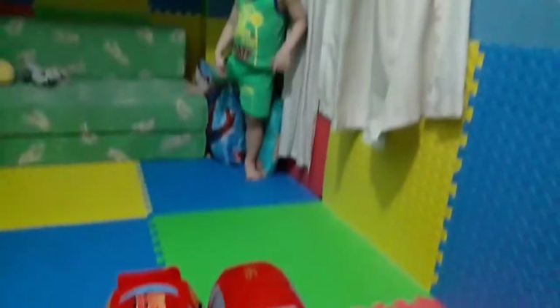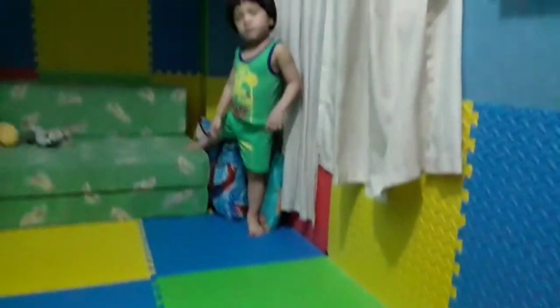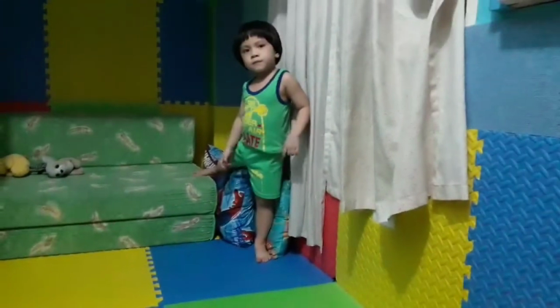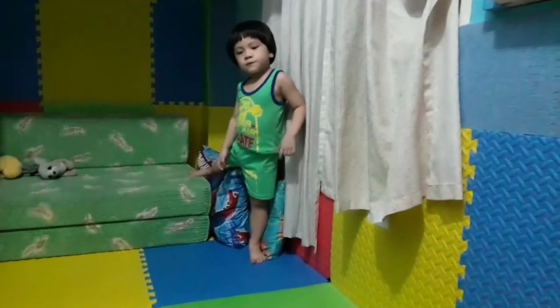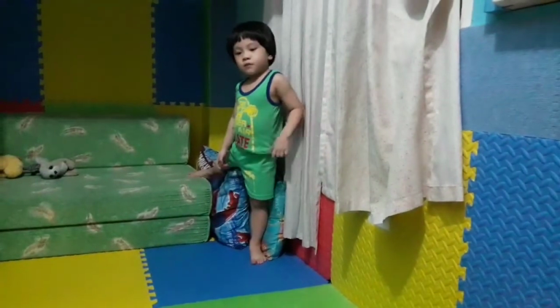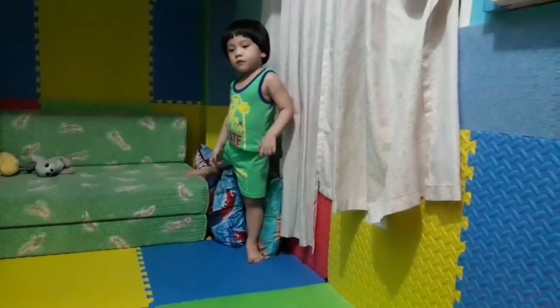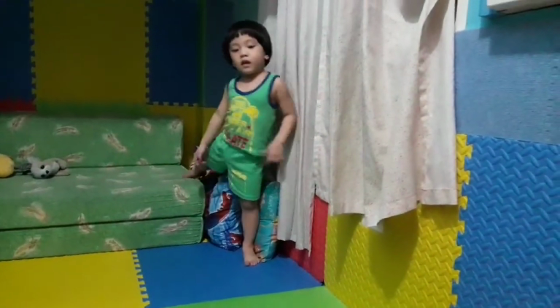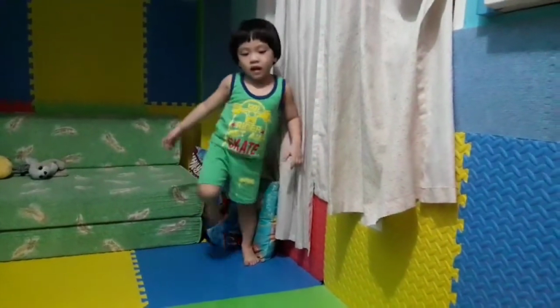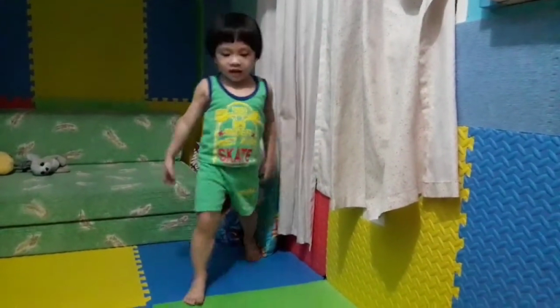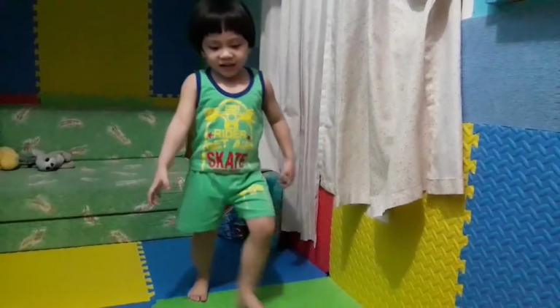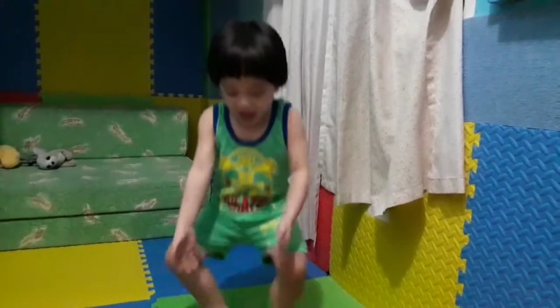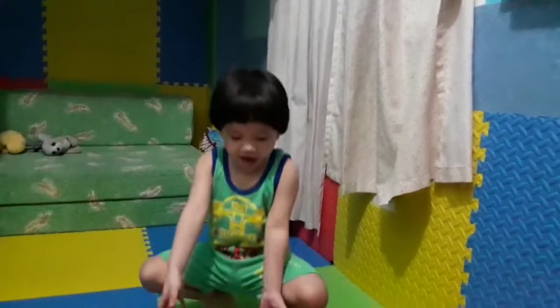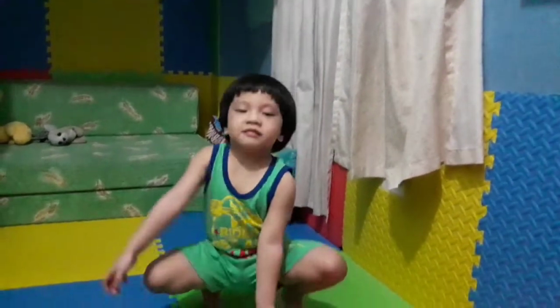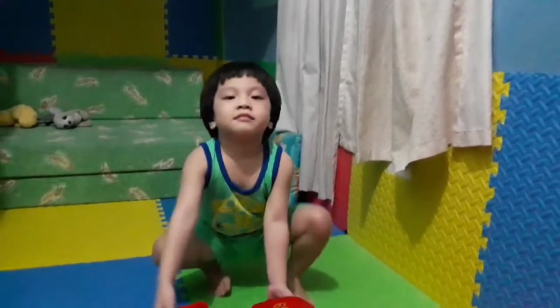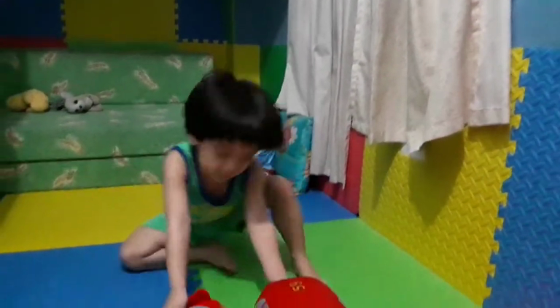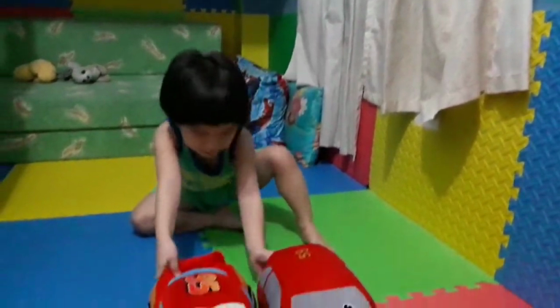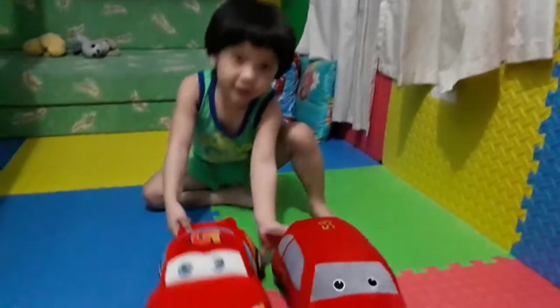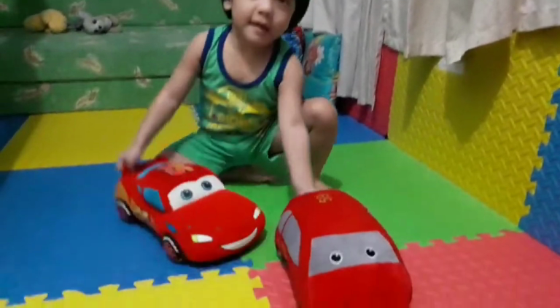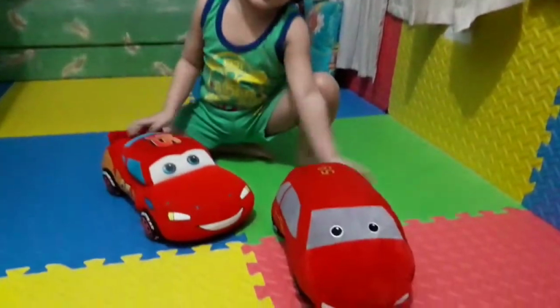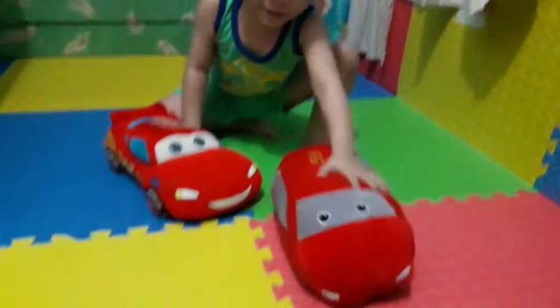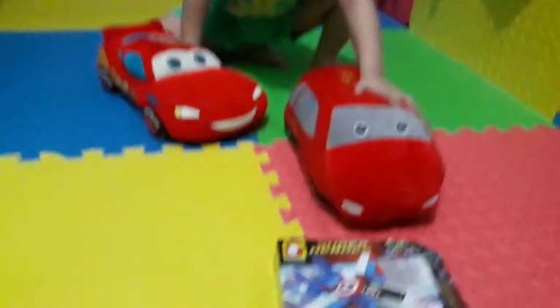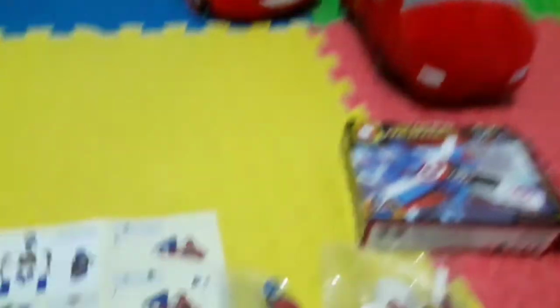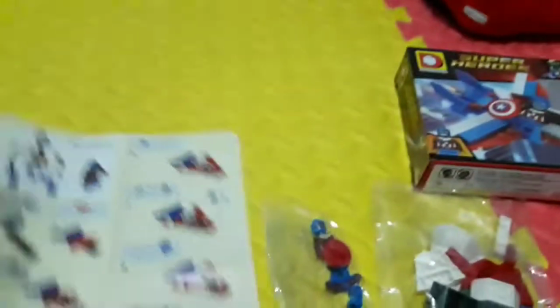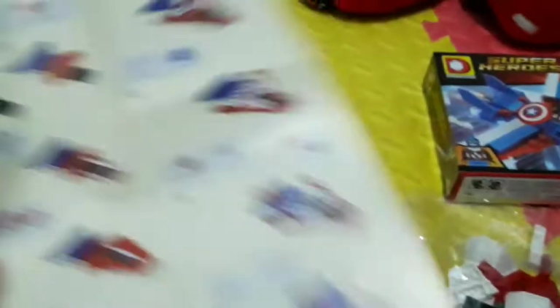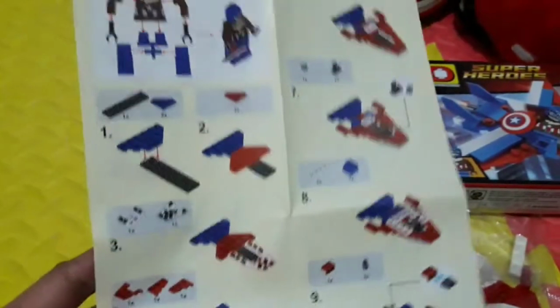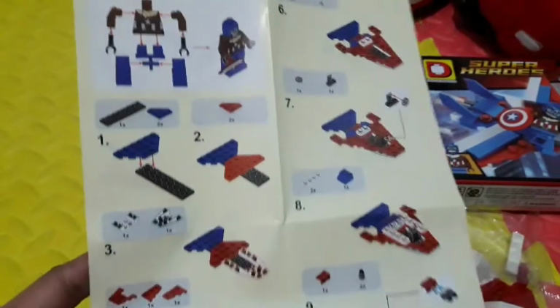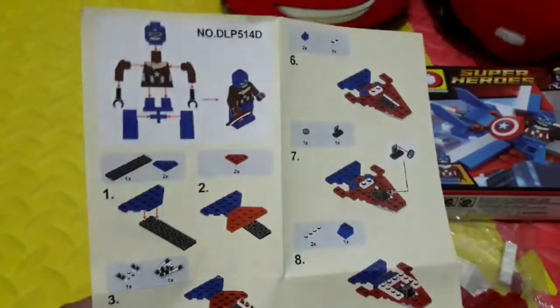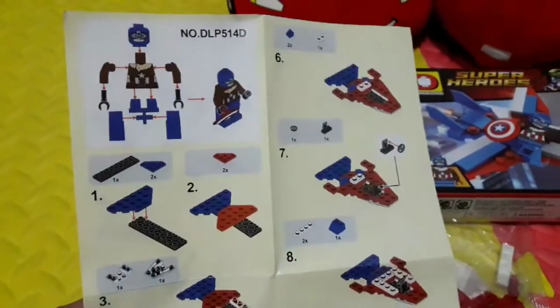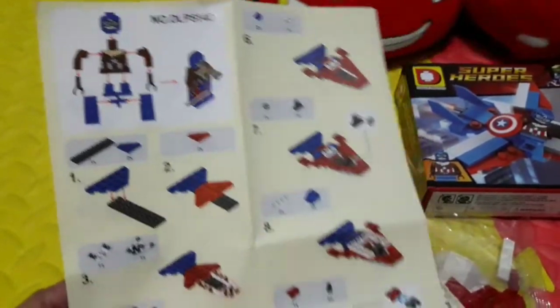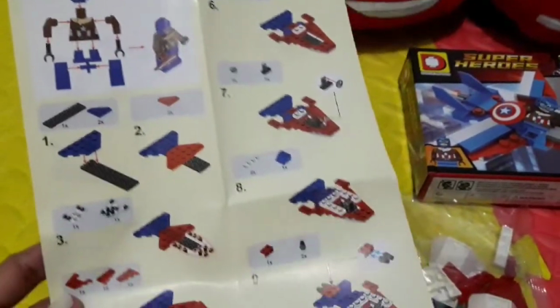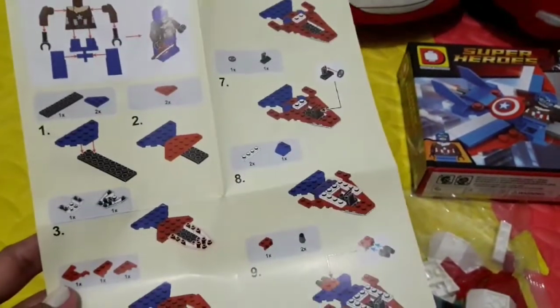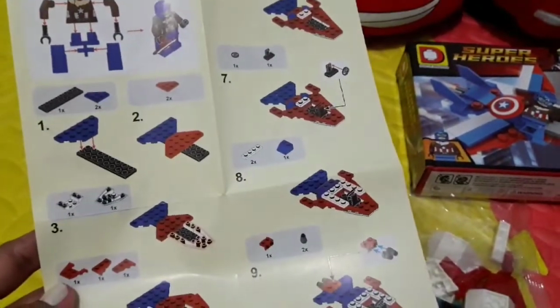We'll start? We'll start? Yeah. We will assemble this one? Yeah. Okay, we will assemble your new toy Lego.